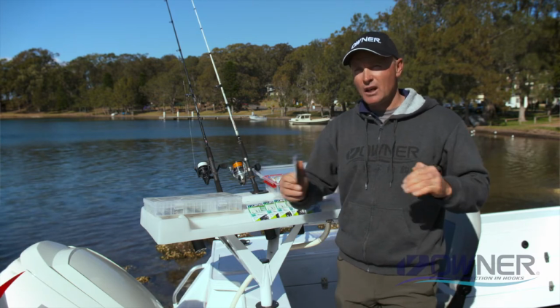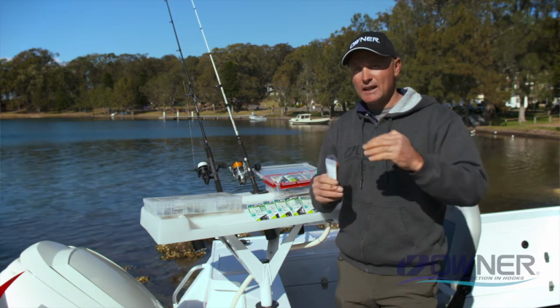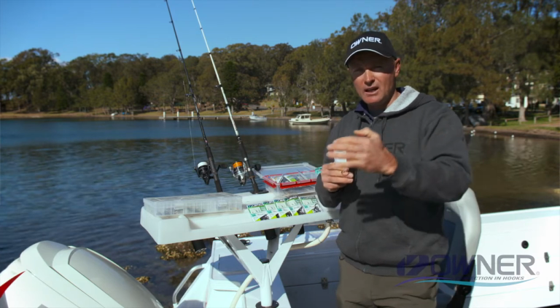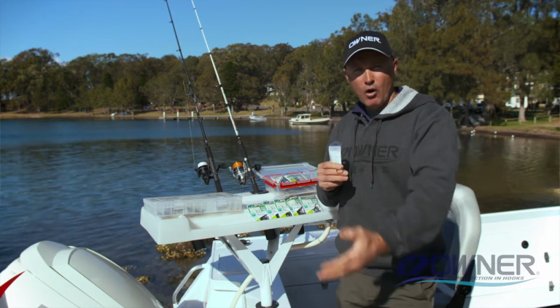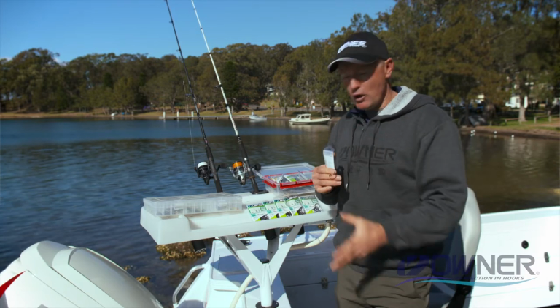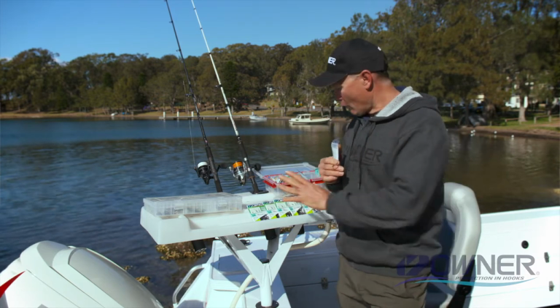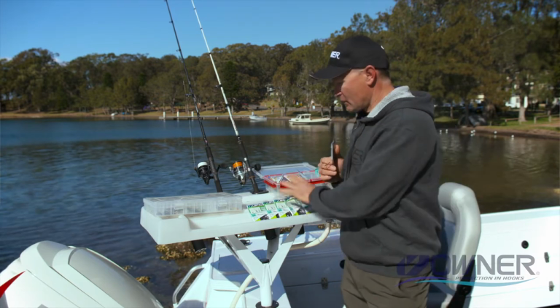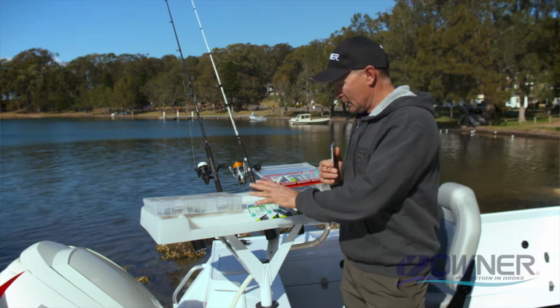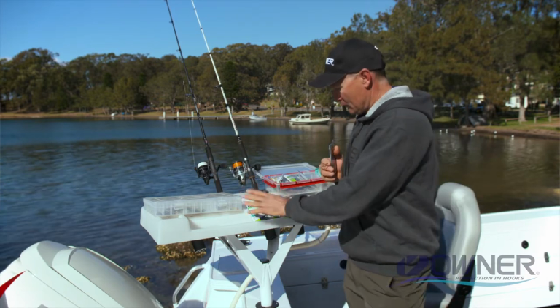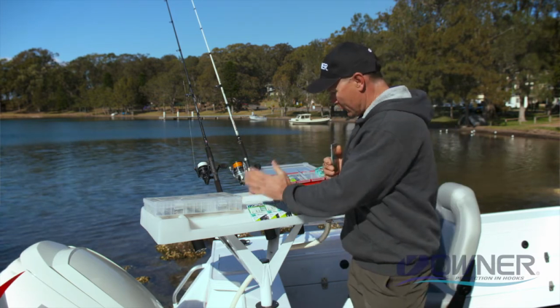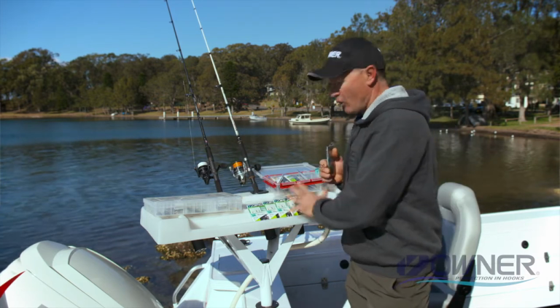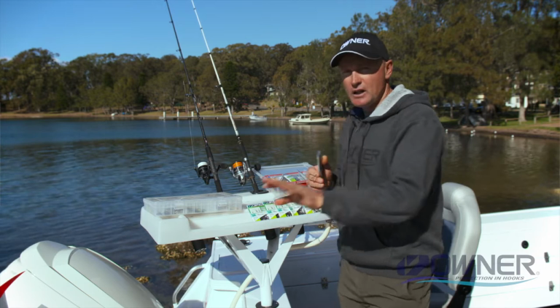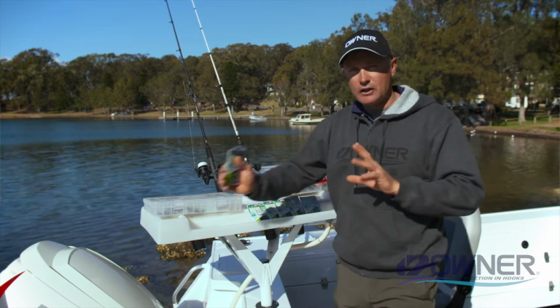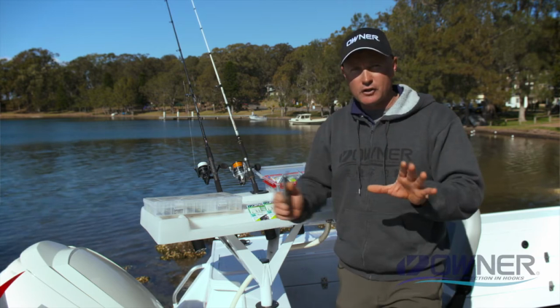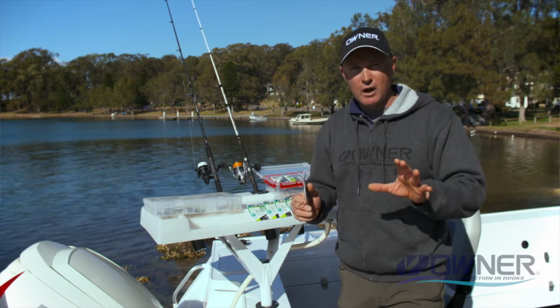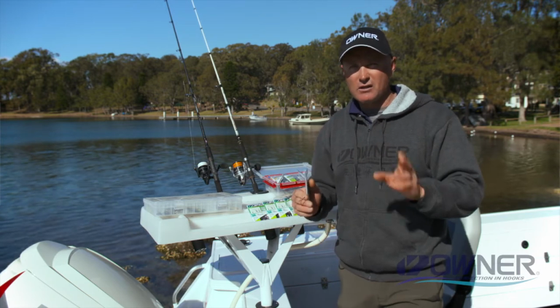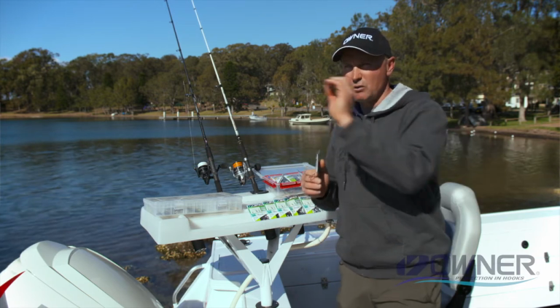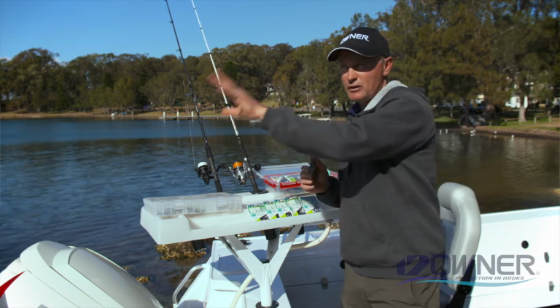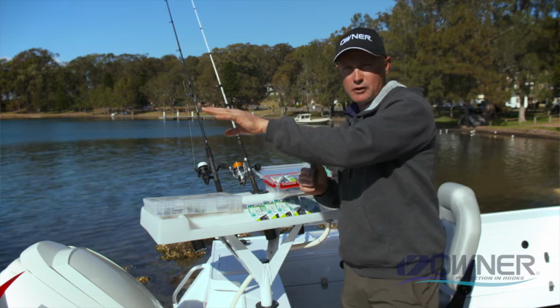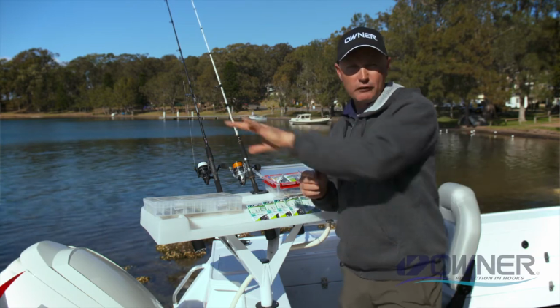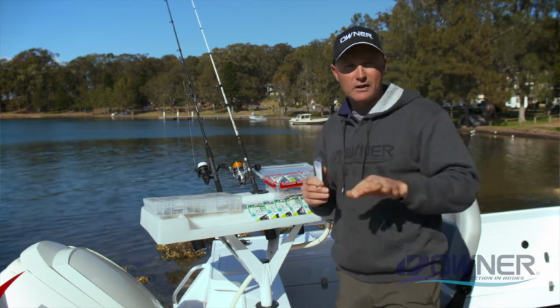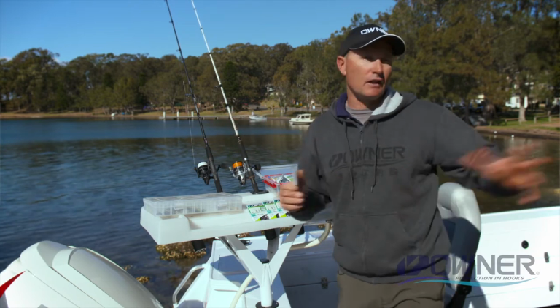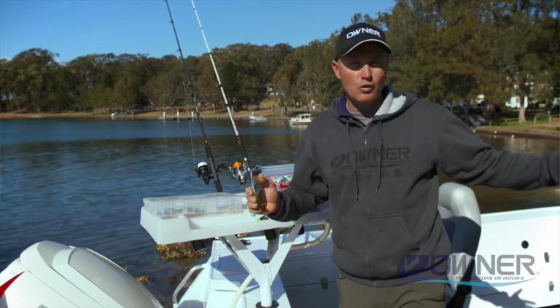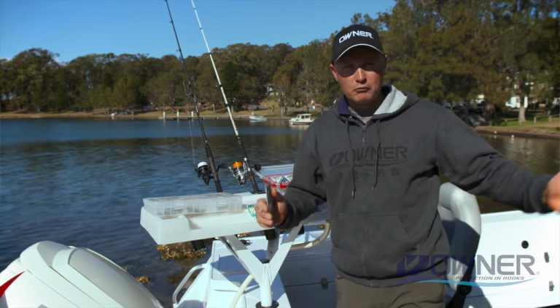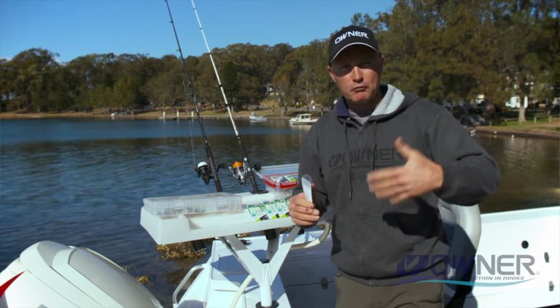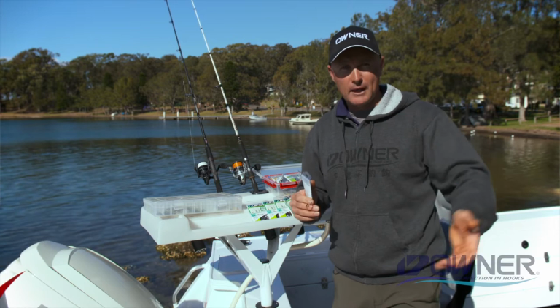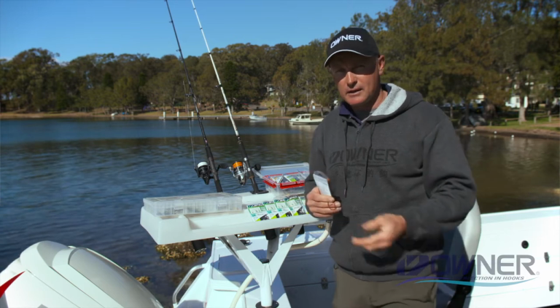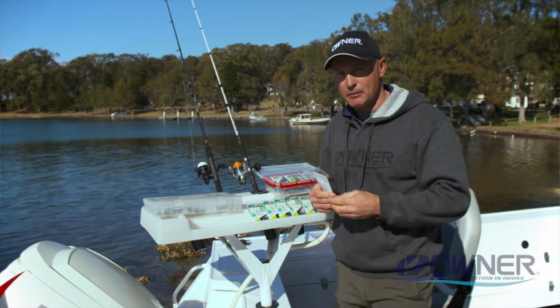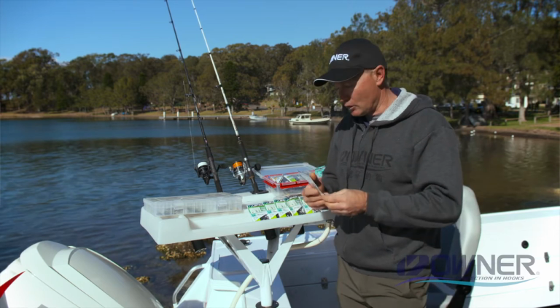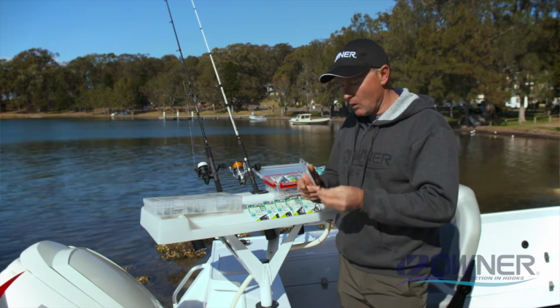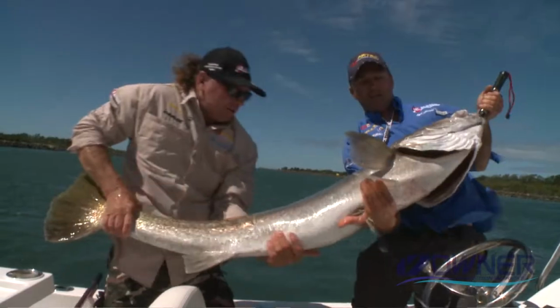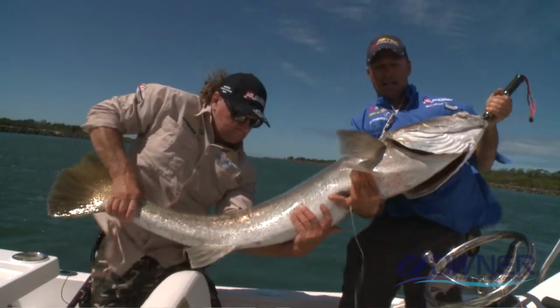In my boat I've always got different sizes for different situations — whether I'm fishing for smaller fish on the sand flats or trying to burly up a snapper or a mulloway.